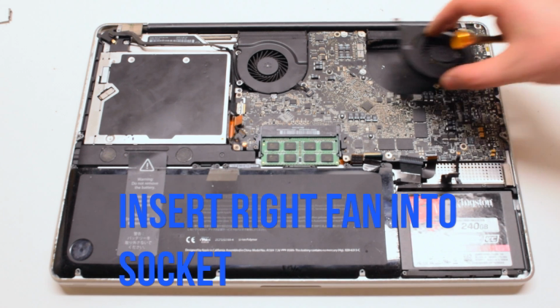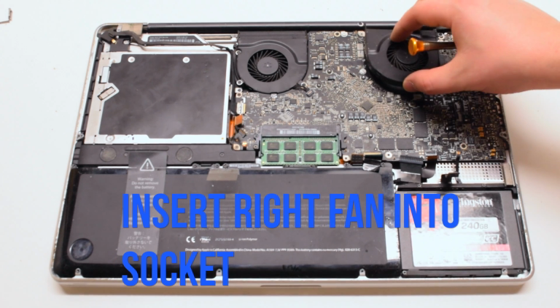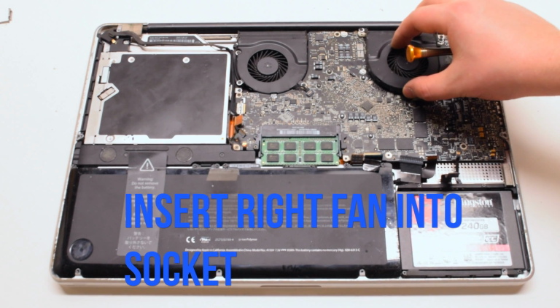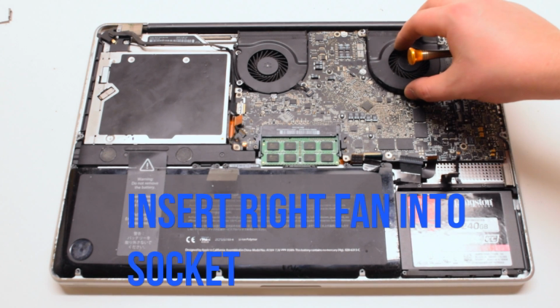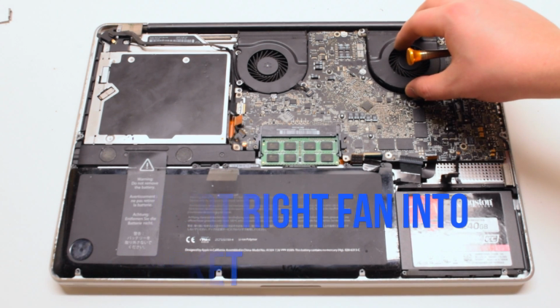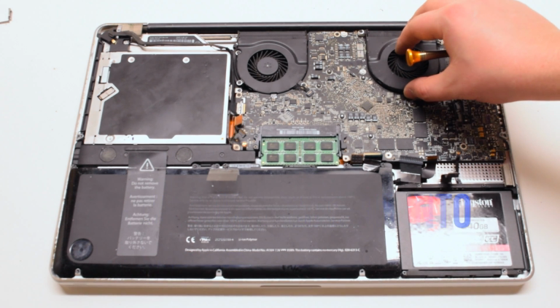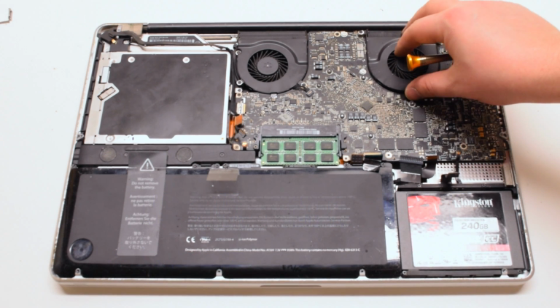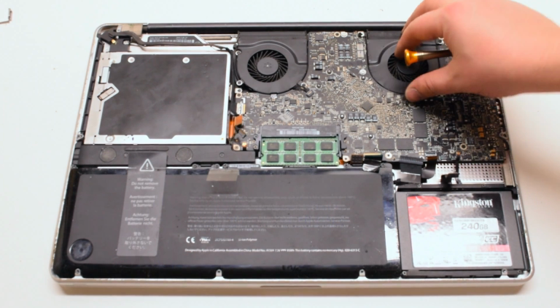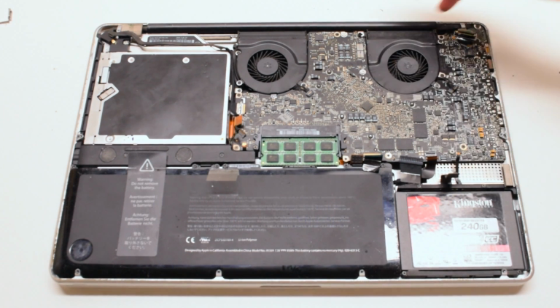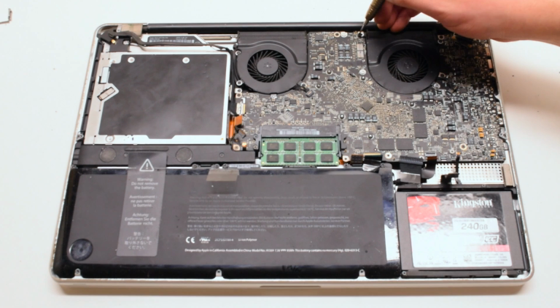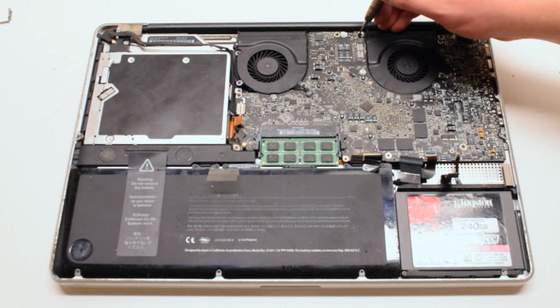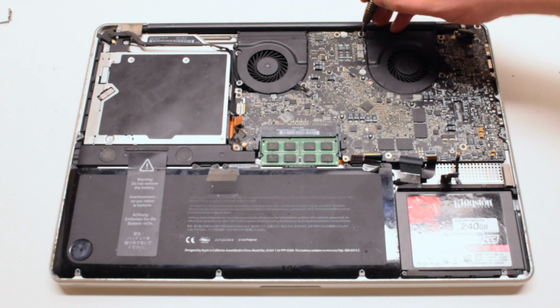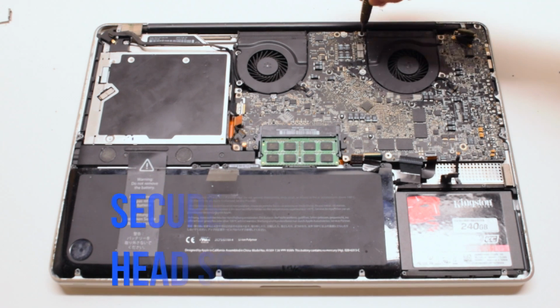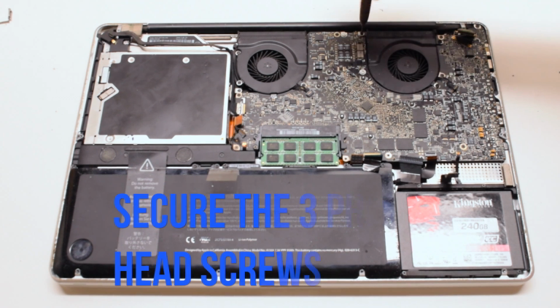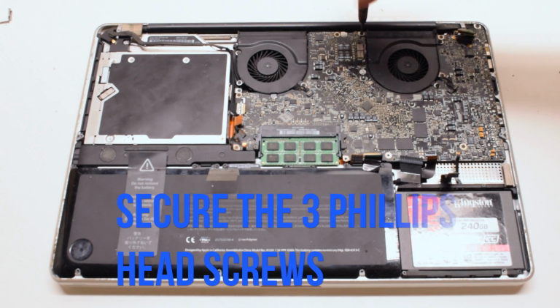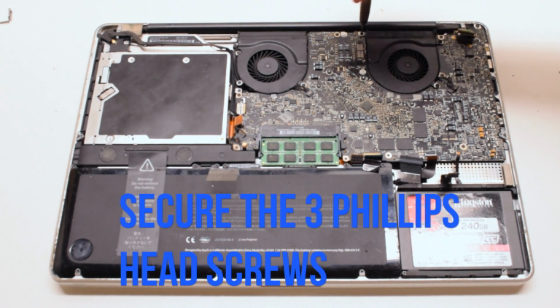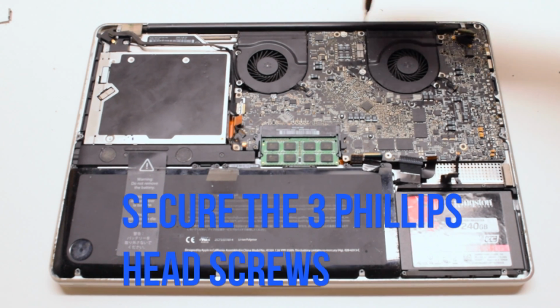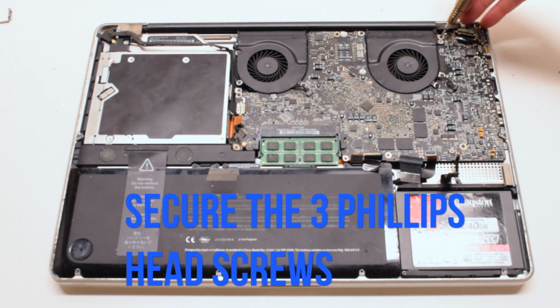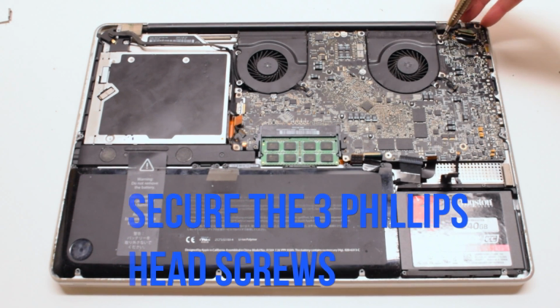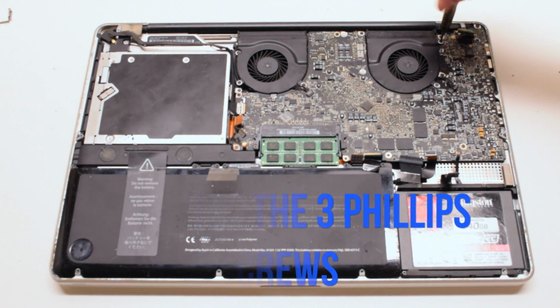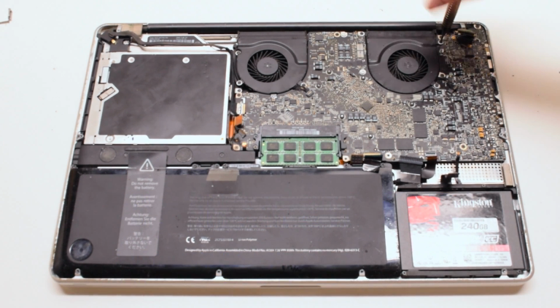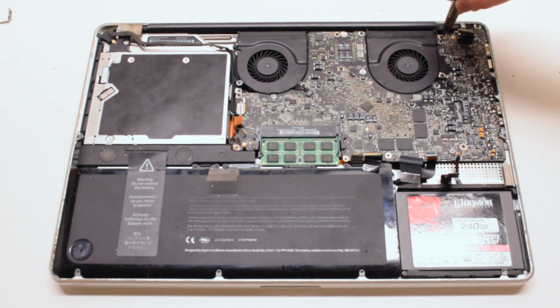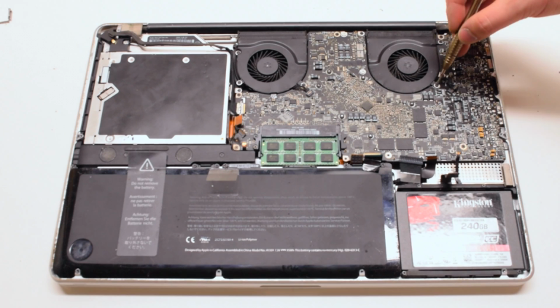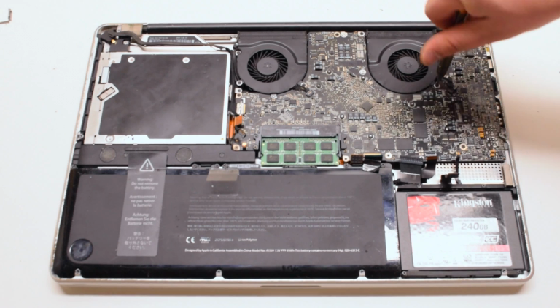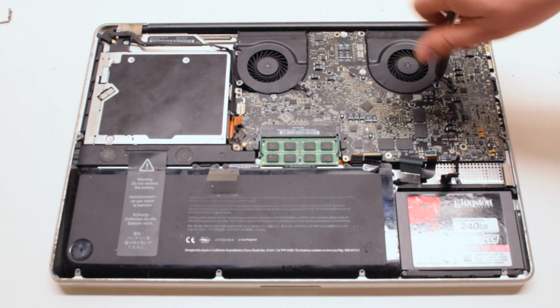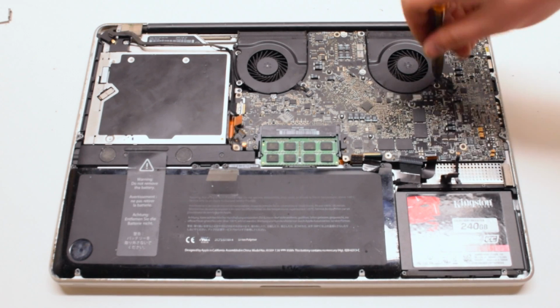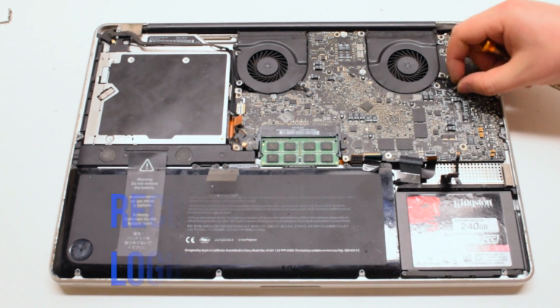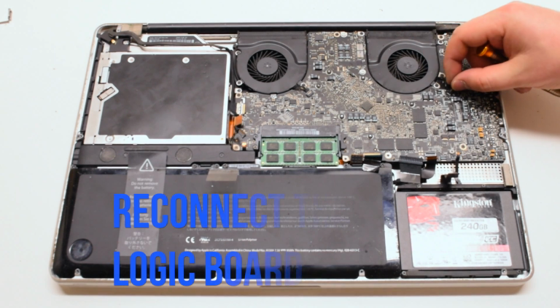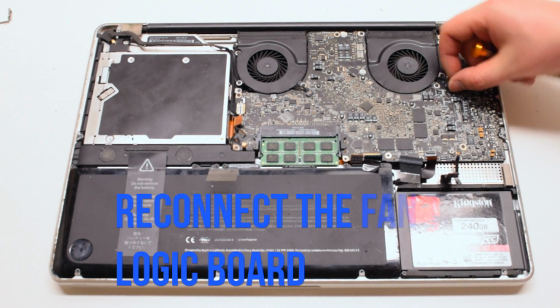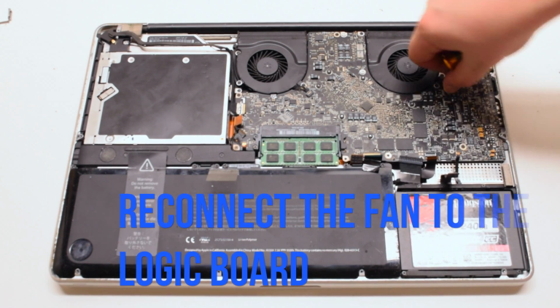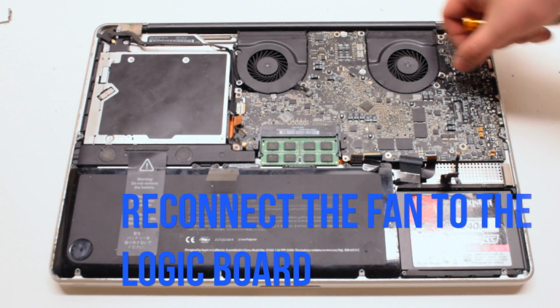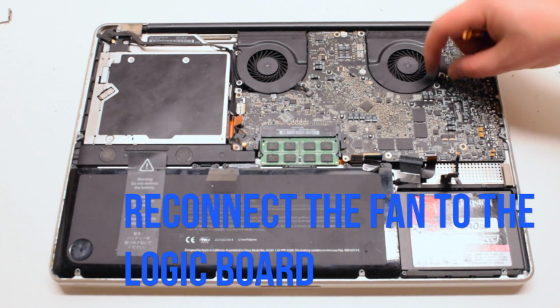Insert the right fan into the socket and fasten it with the three Phillips head screws as well. Reconnect it to the logic board.